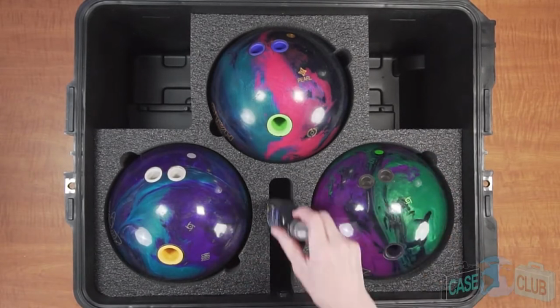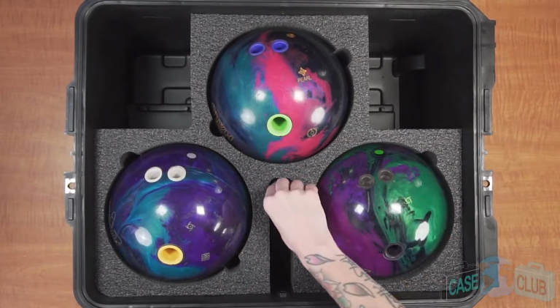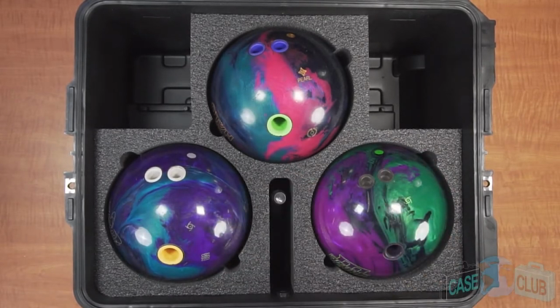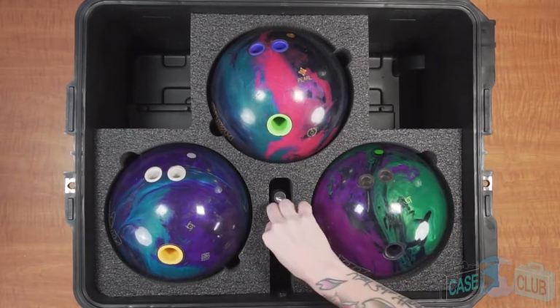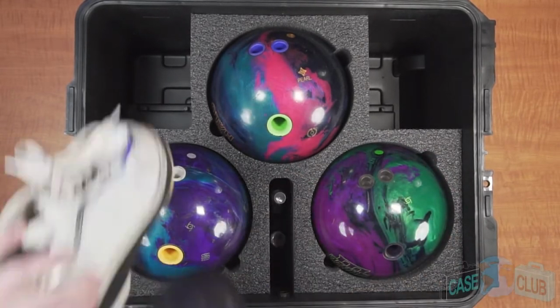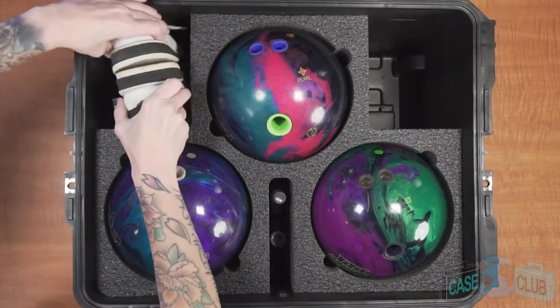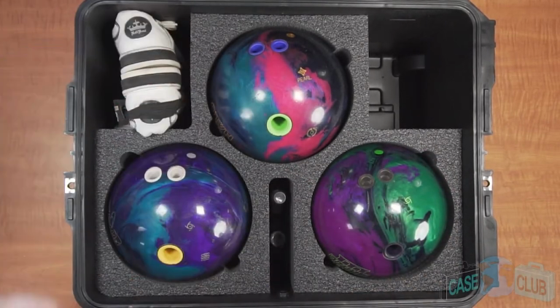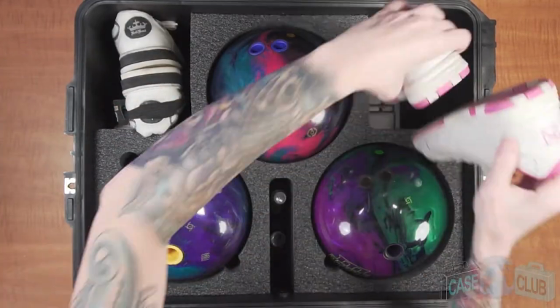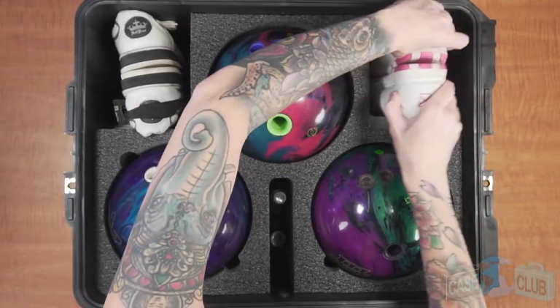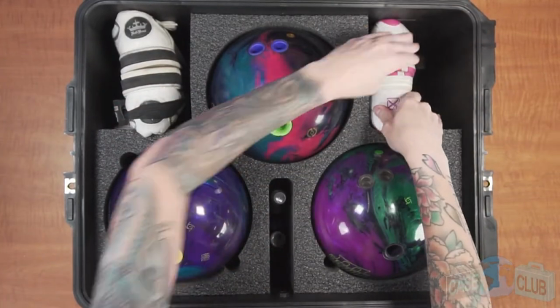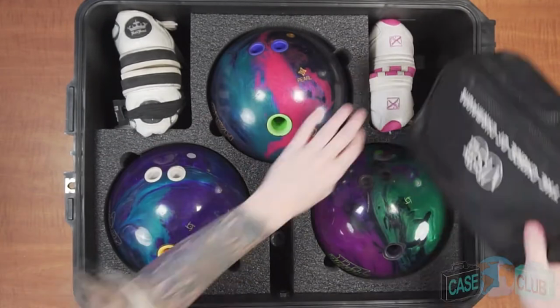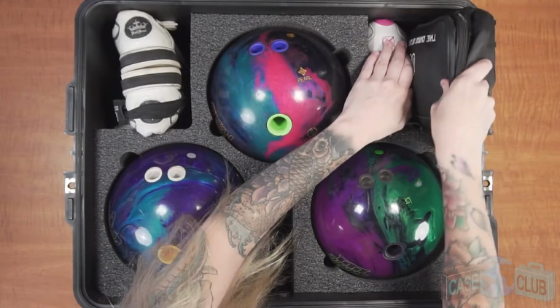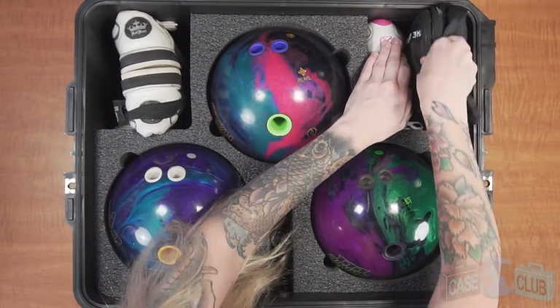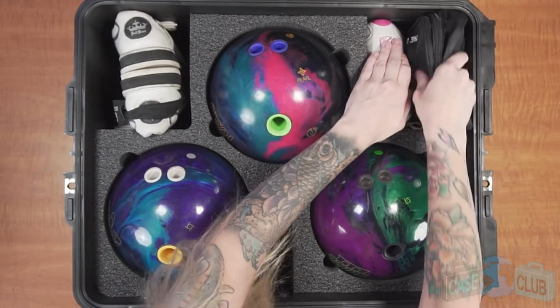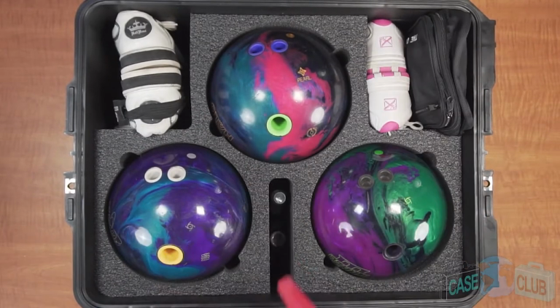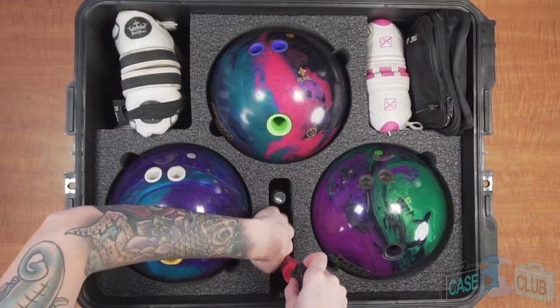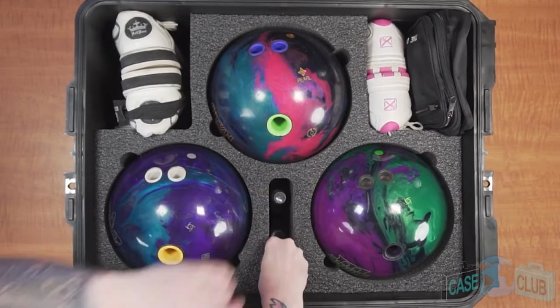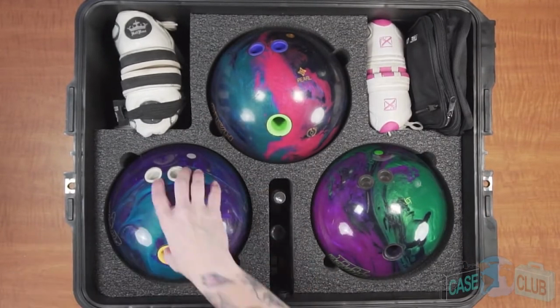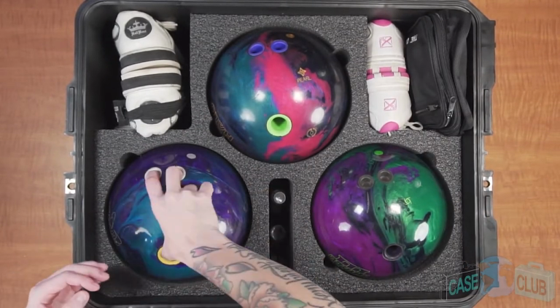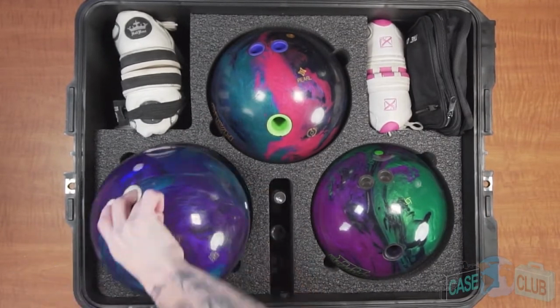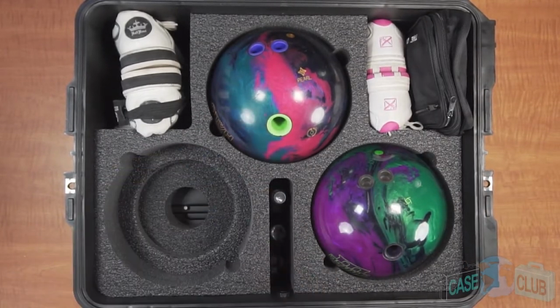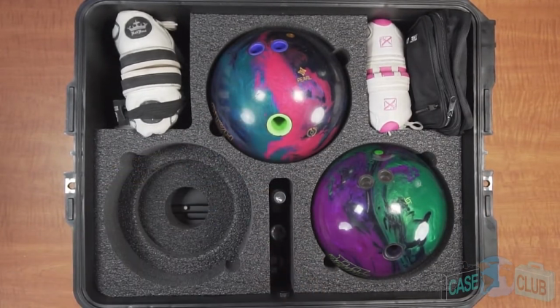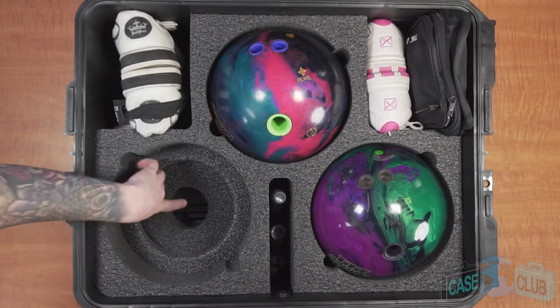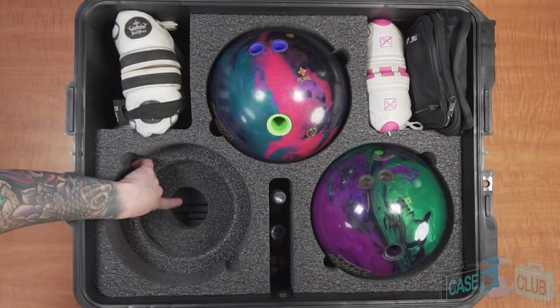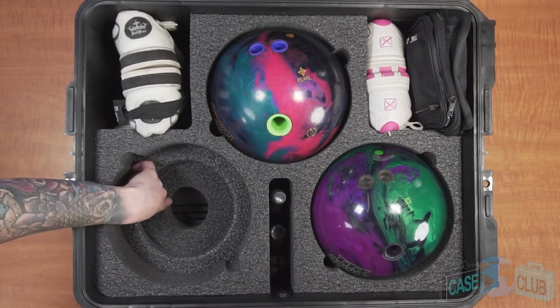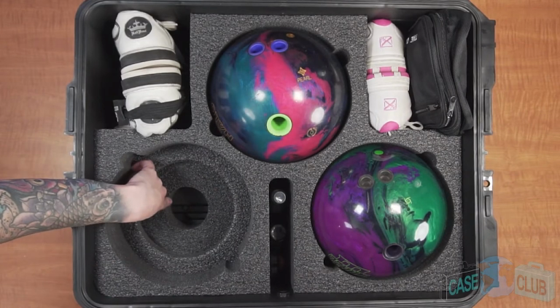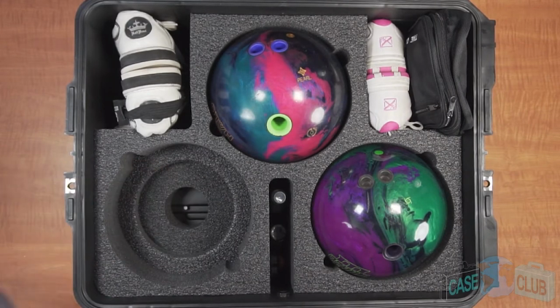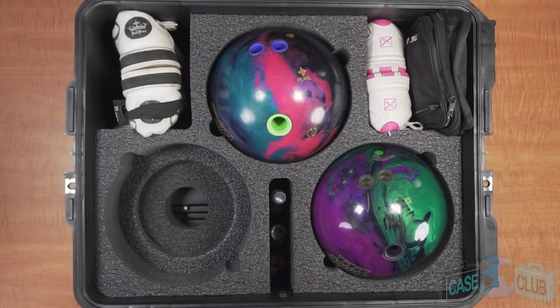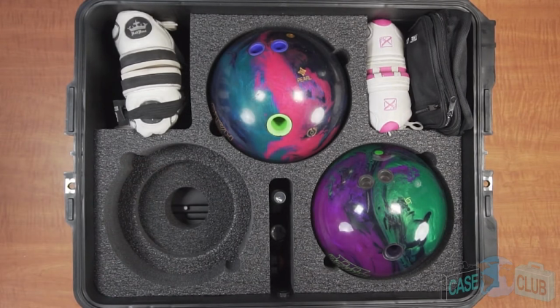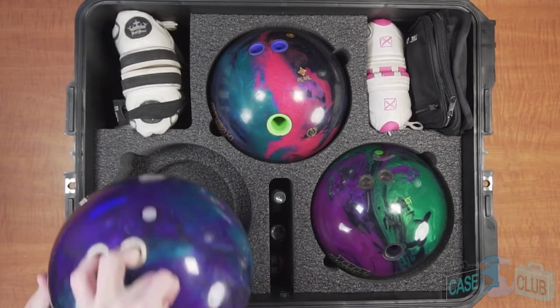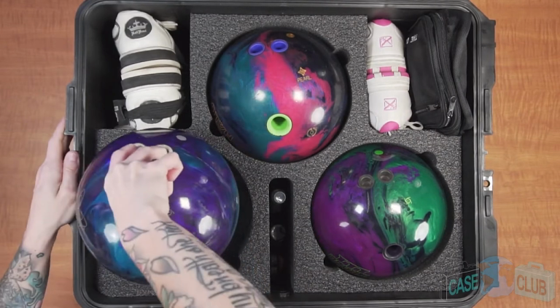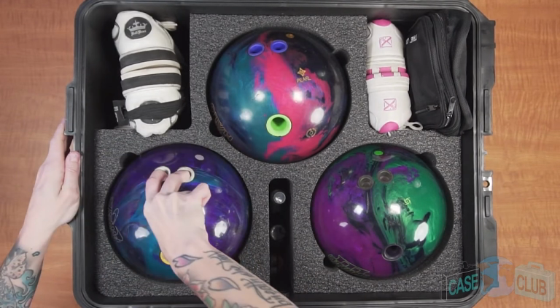Three rectangular cutouts in the corners and between the balls are perfect for accessories like tape, wrist braces, towels, and shoes. In addition to the rectangular cutouts, we've included hidden pockets below each ball that can also be used to store small accessories.